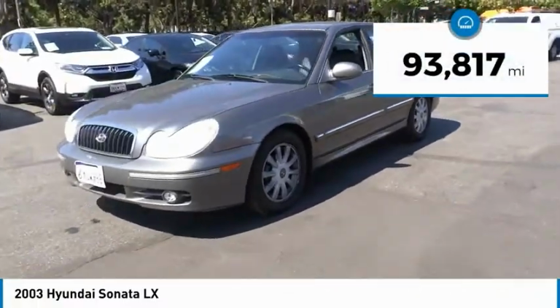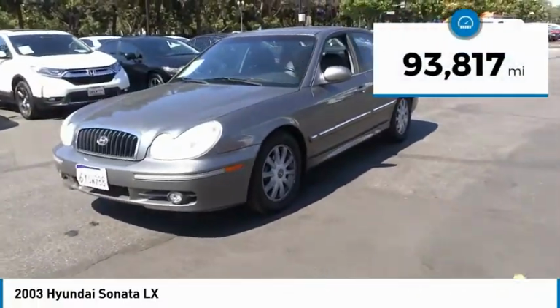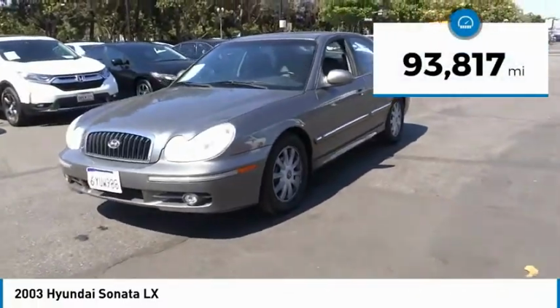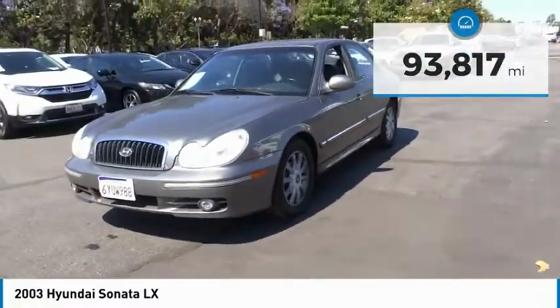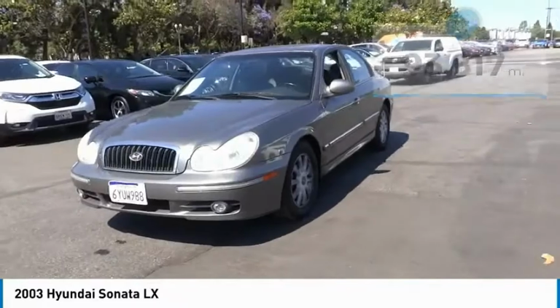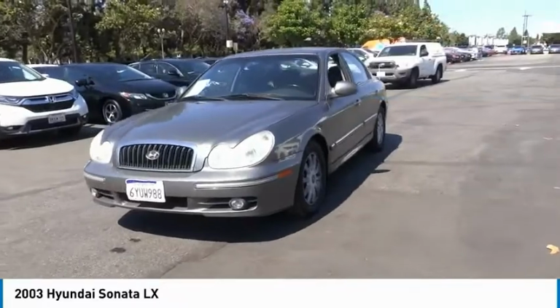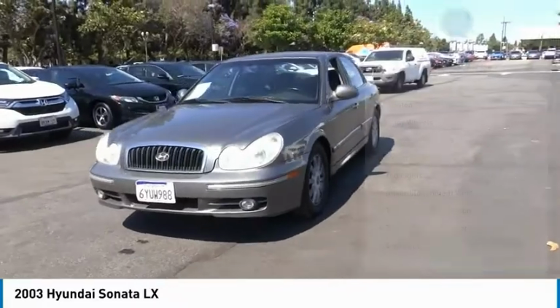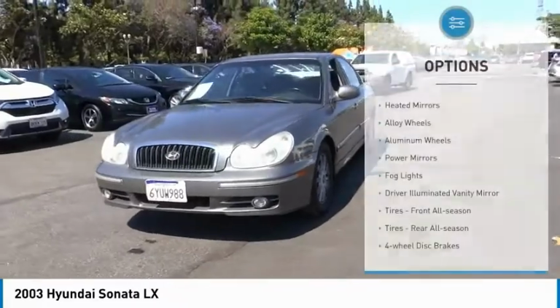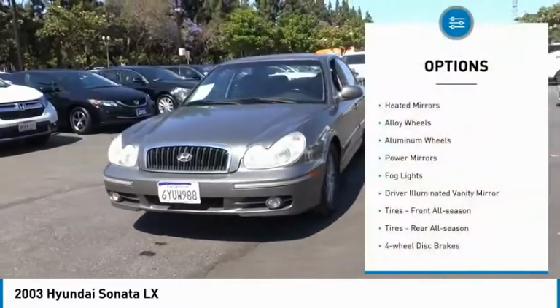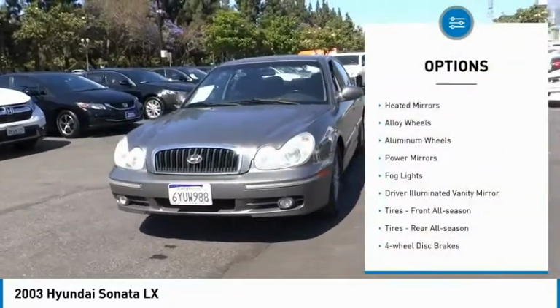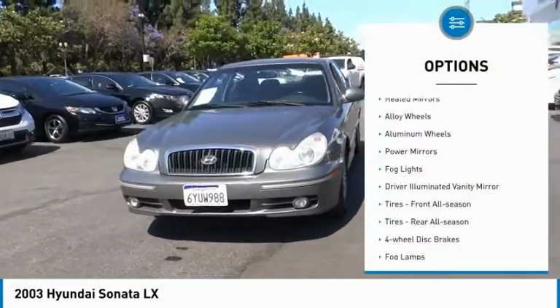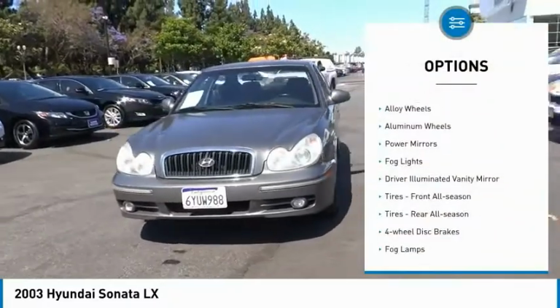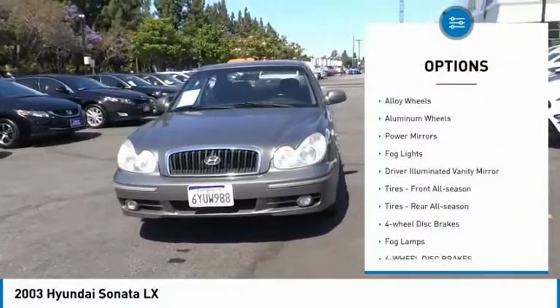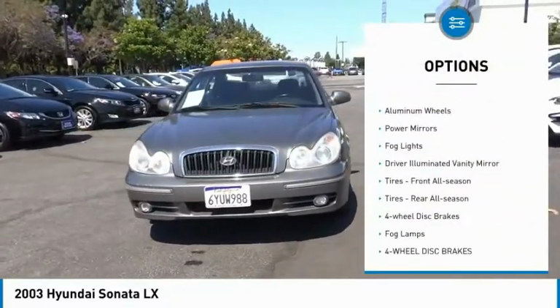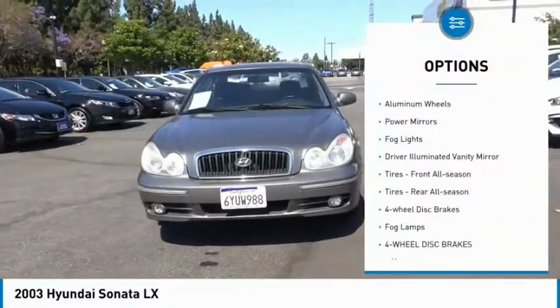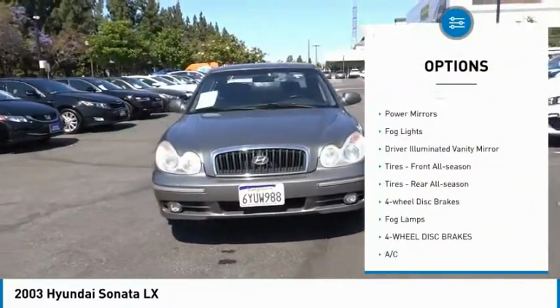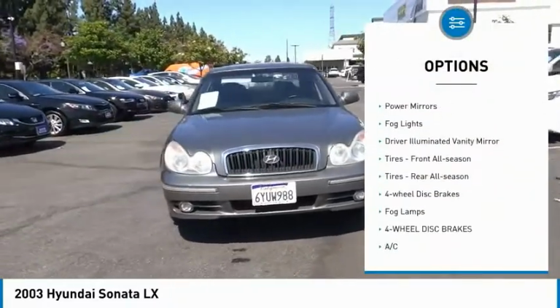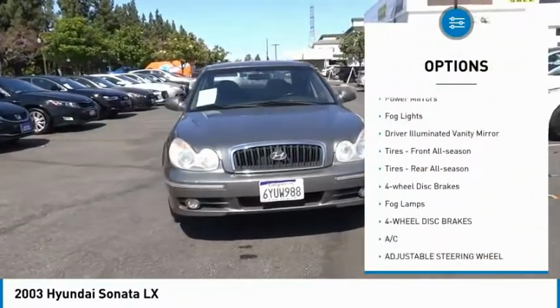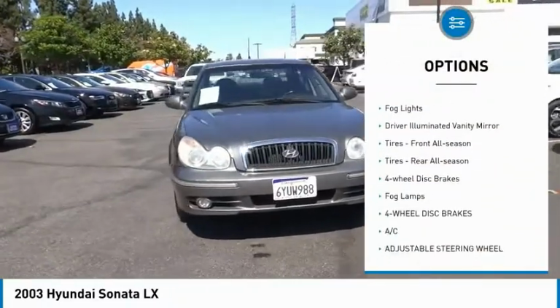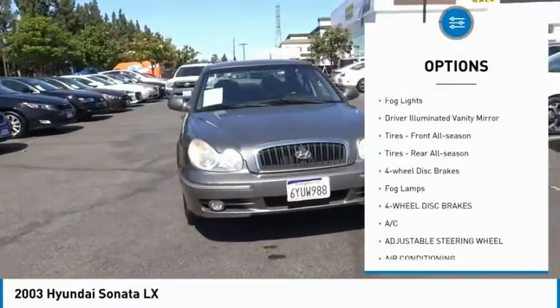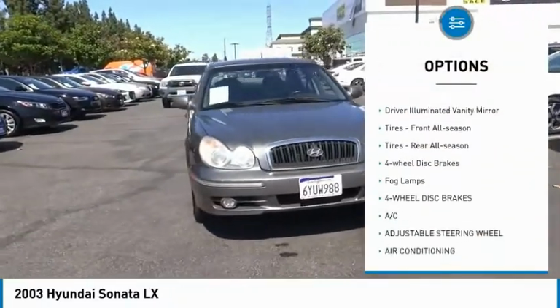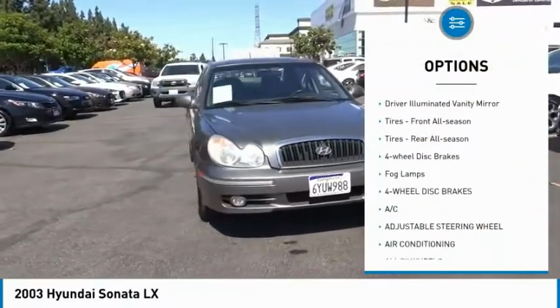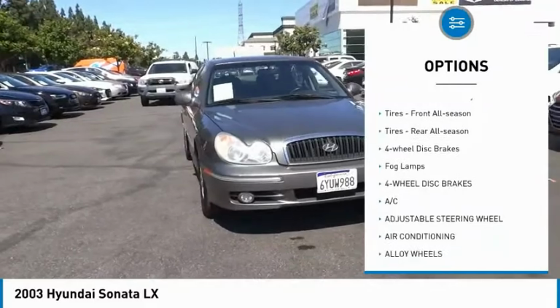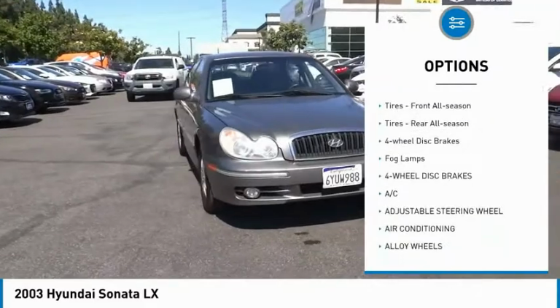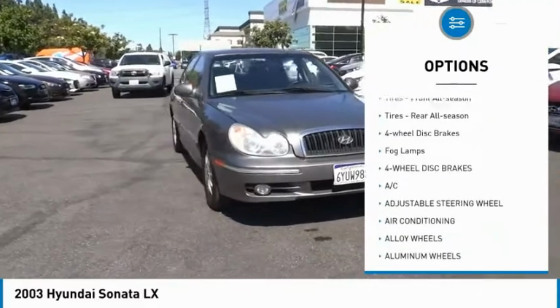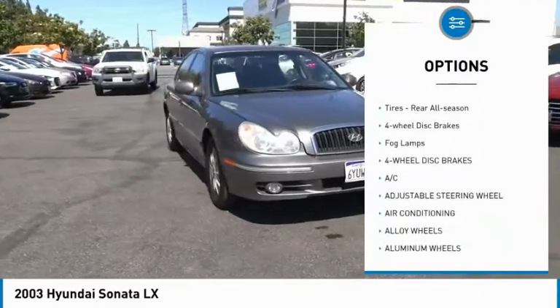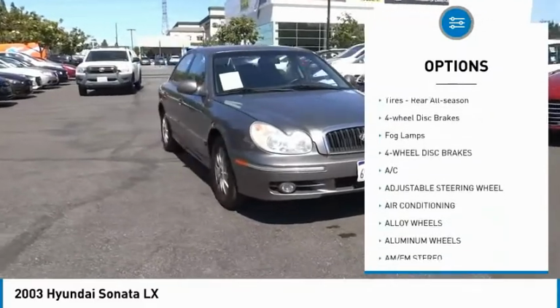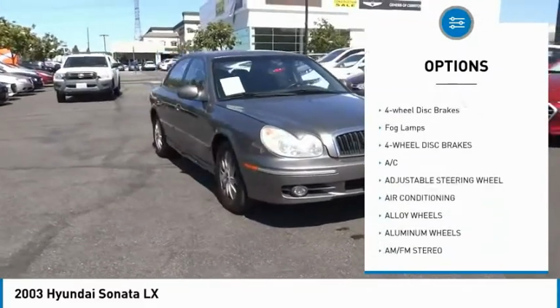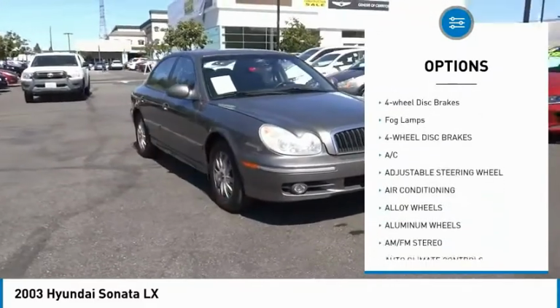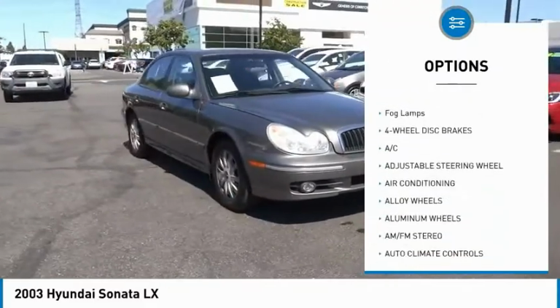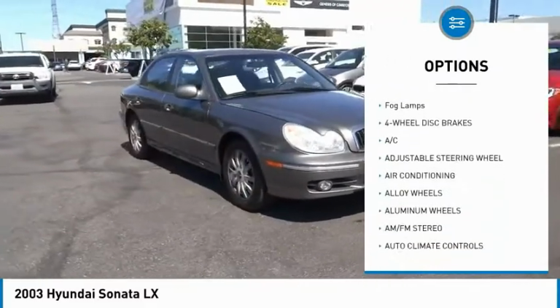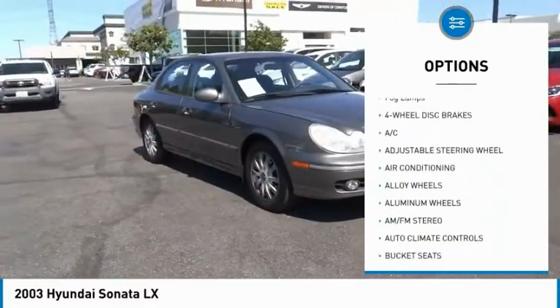Here are some of this vehicle's great options: heated mirrors, alloy wheels, power mirrors, fog lights, and a driver illuminated vanity mirror.